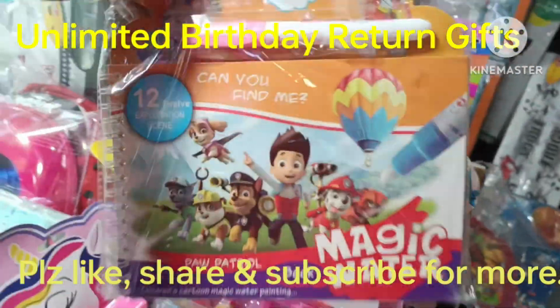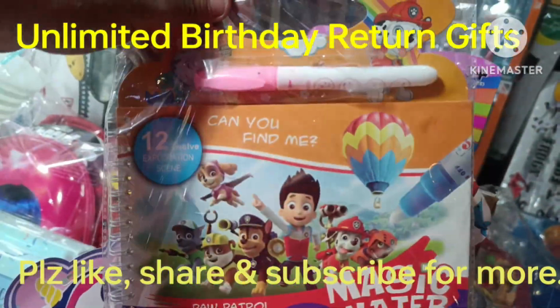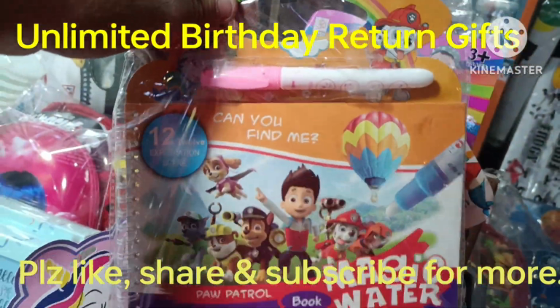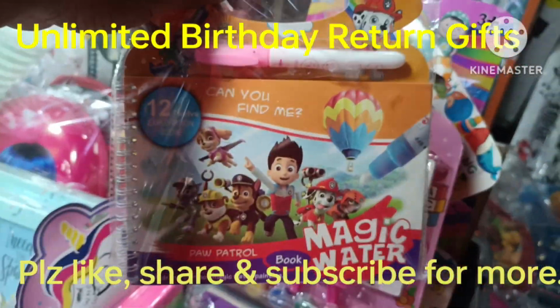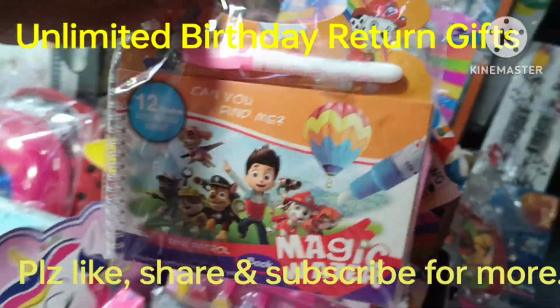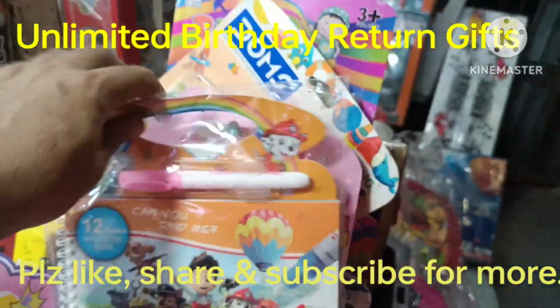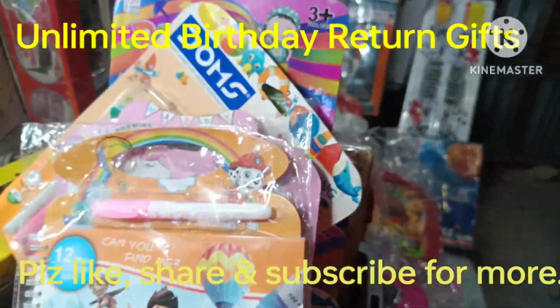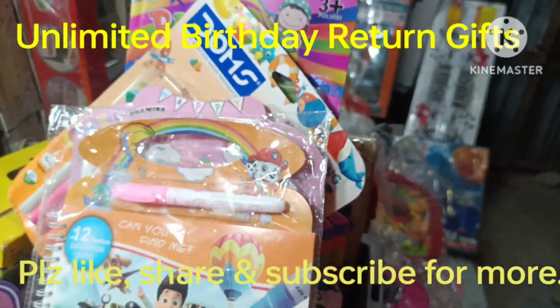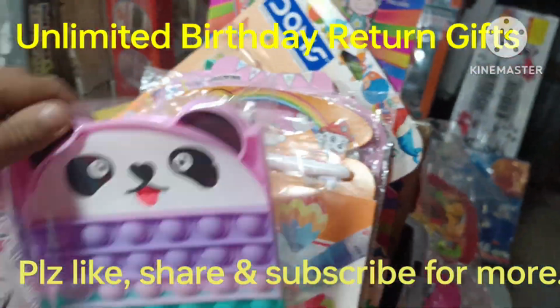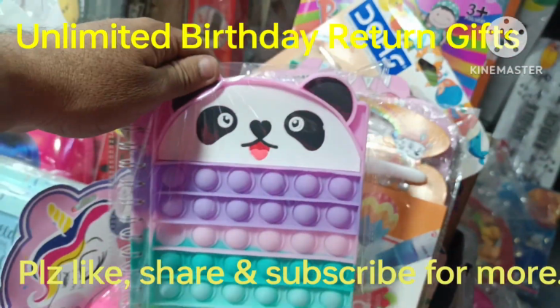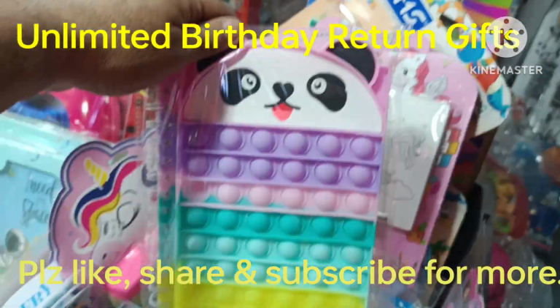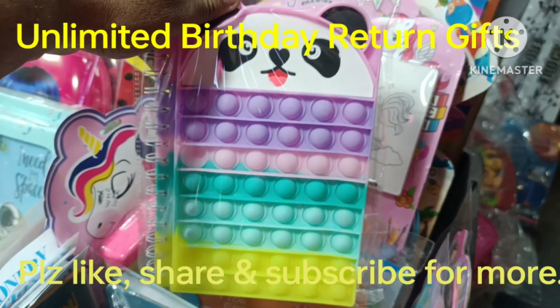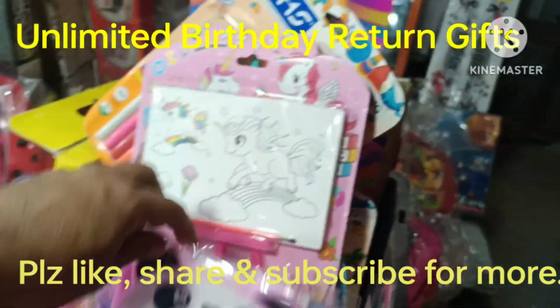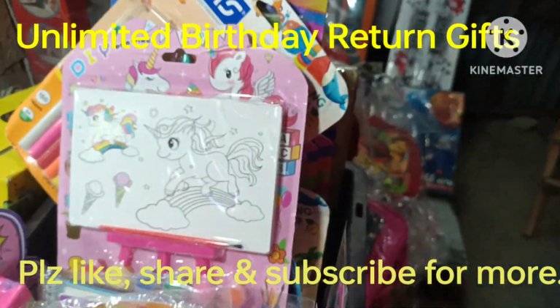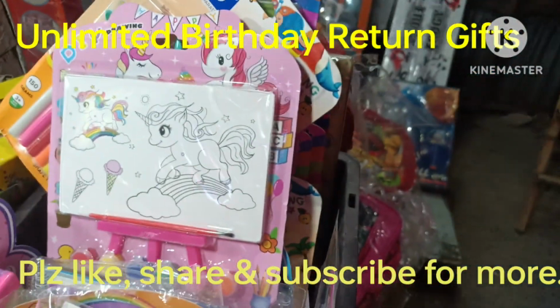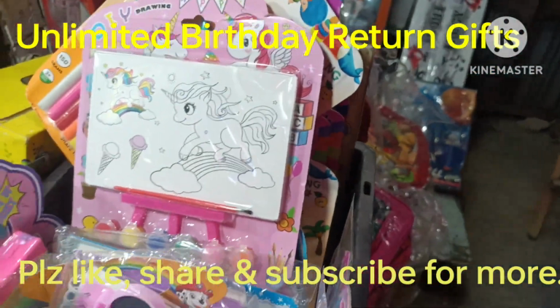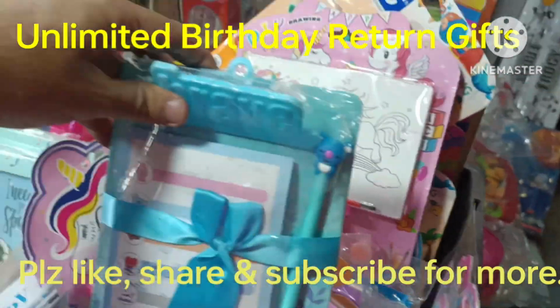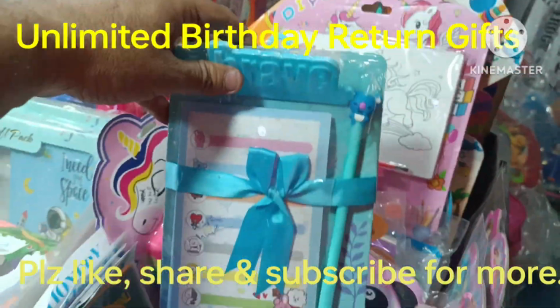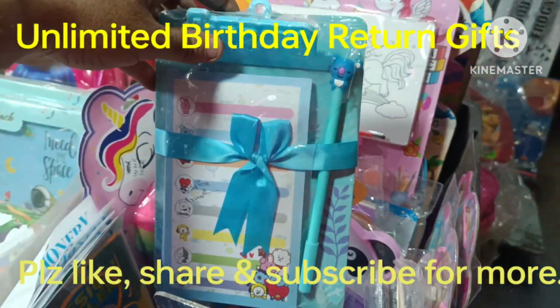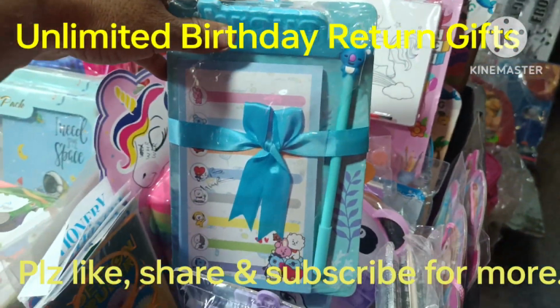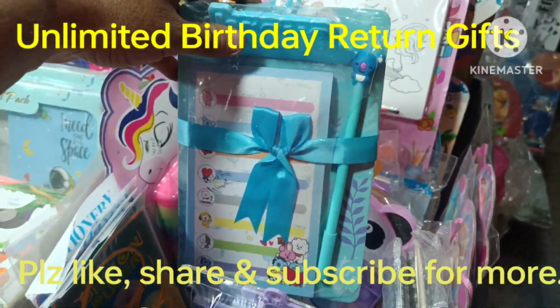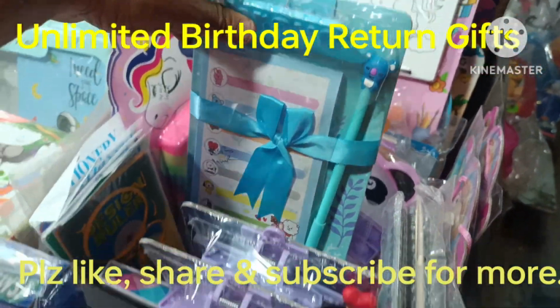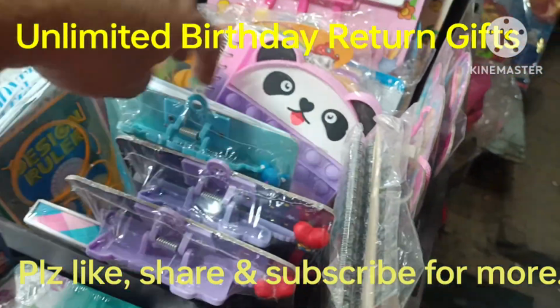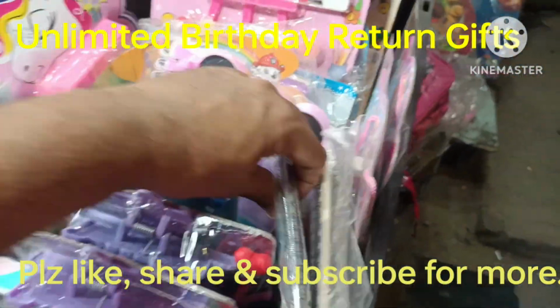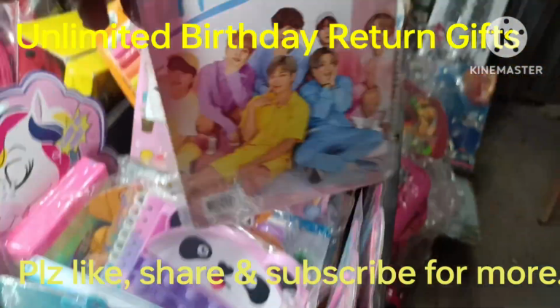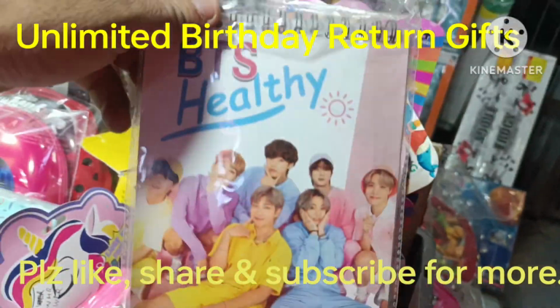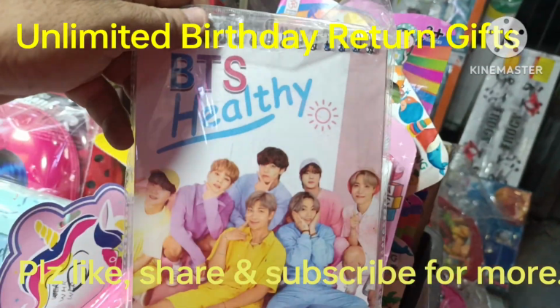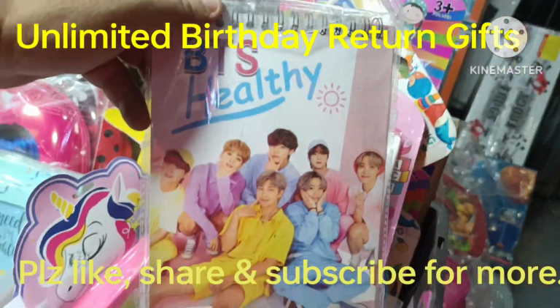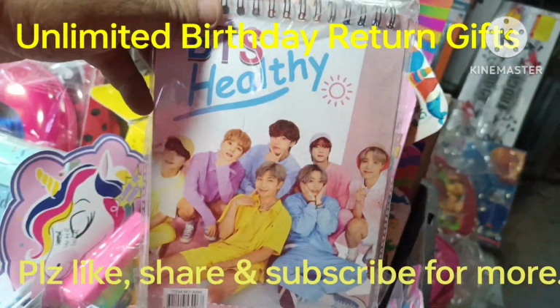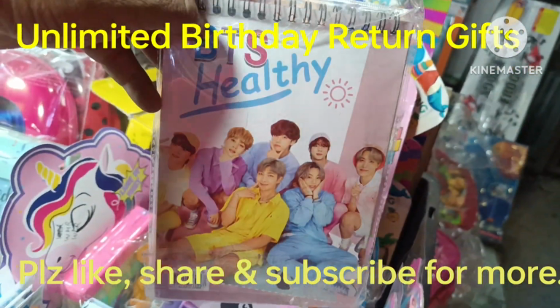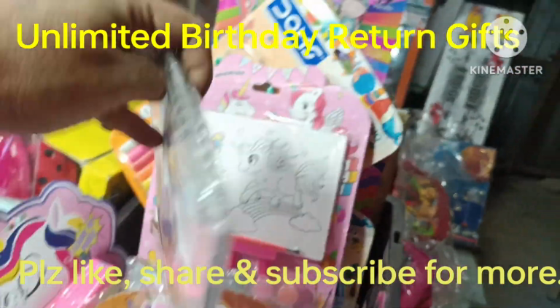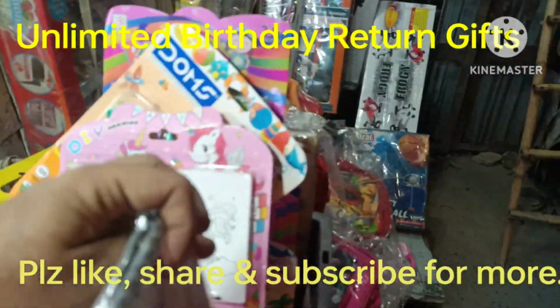Water magic book, 85 rupees. Pop-it diaries, there are a variety. Wipe-on, clipboard — these are scratch books, 65 rupees.